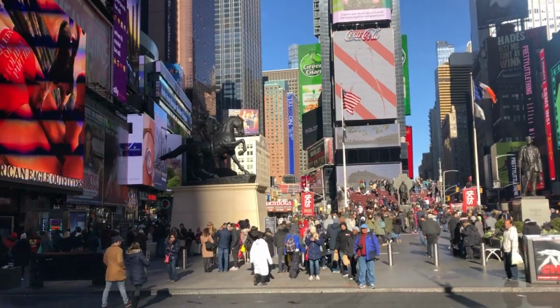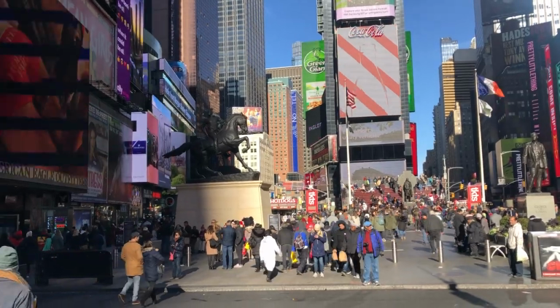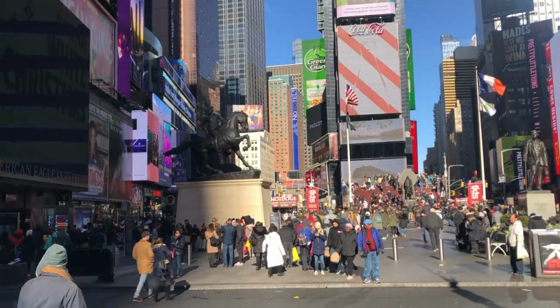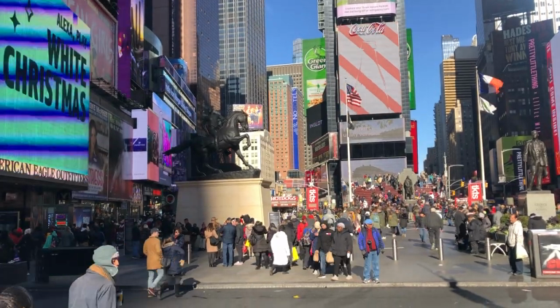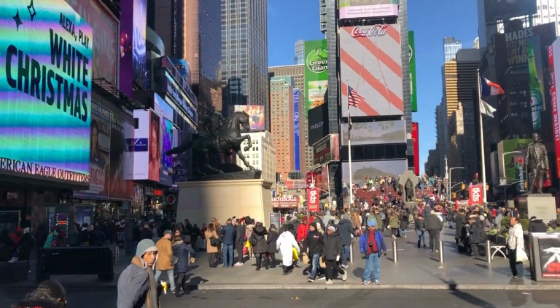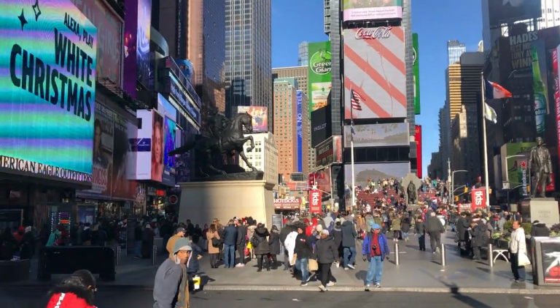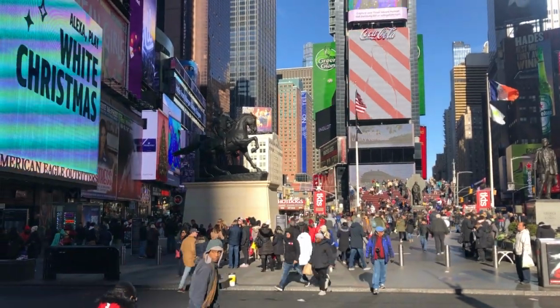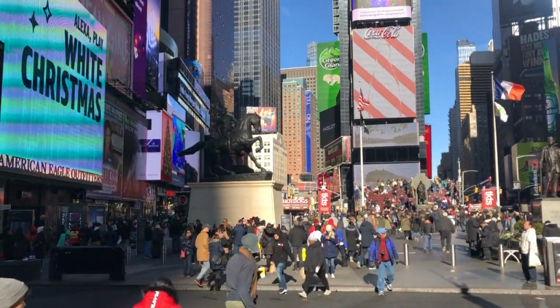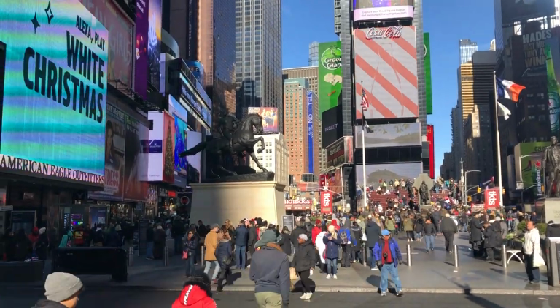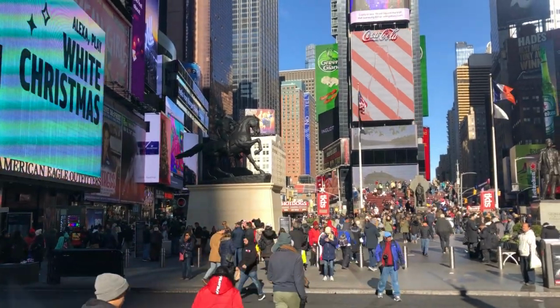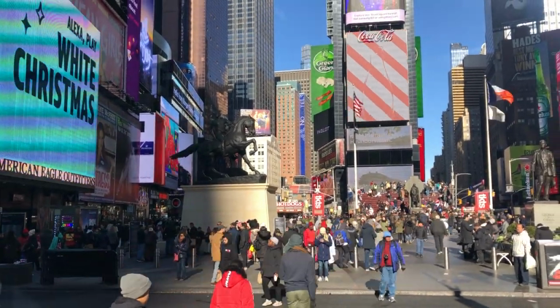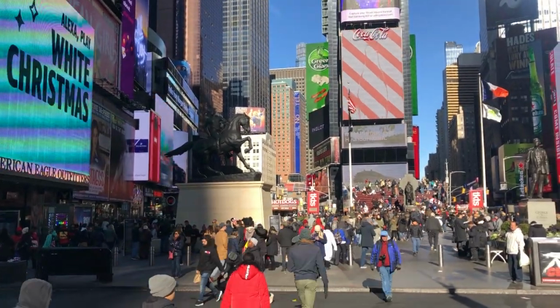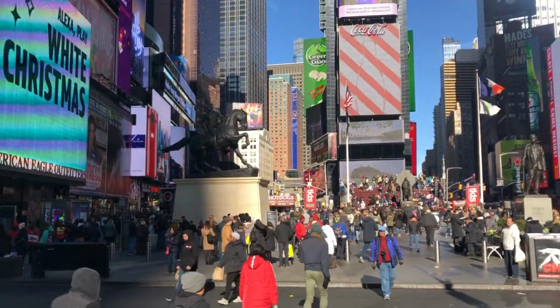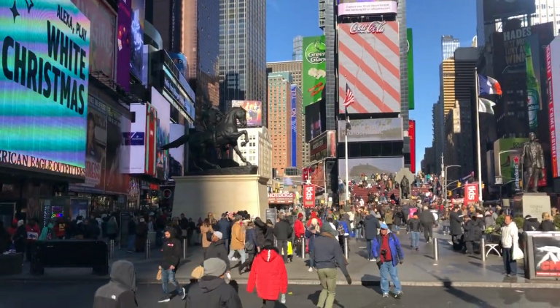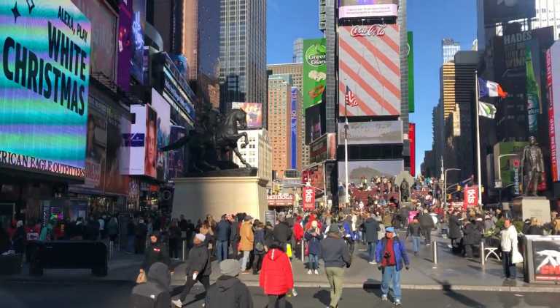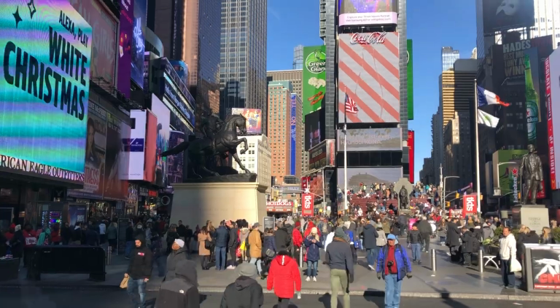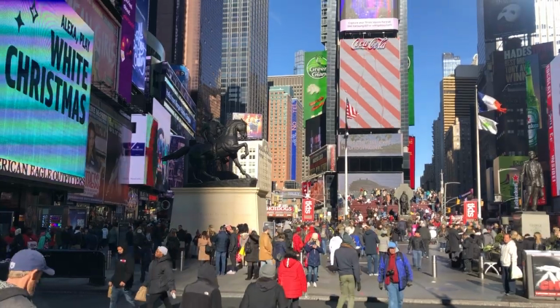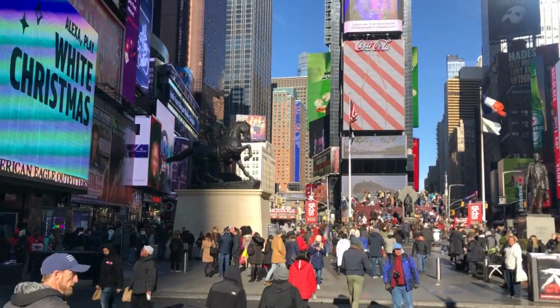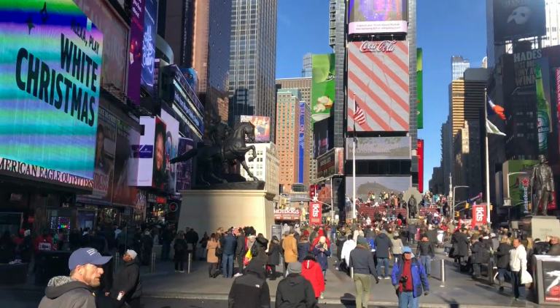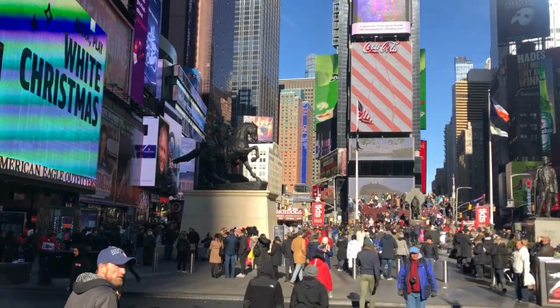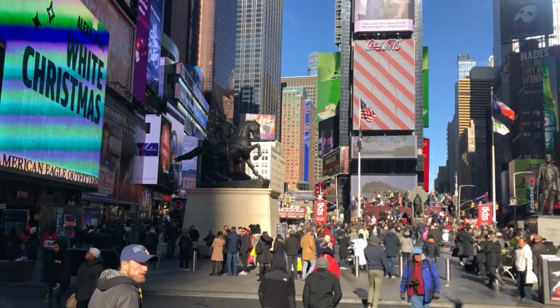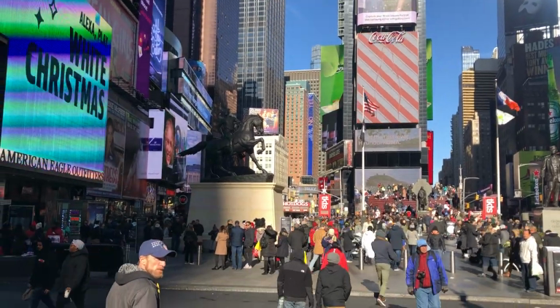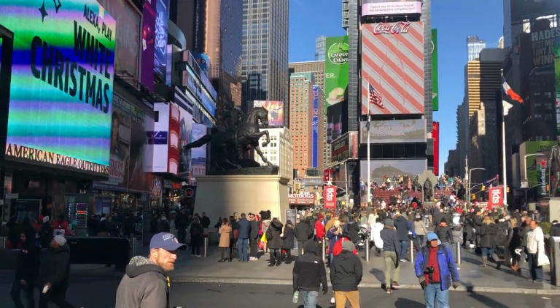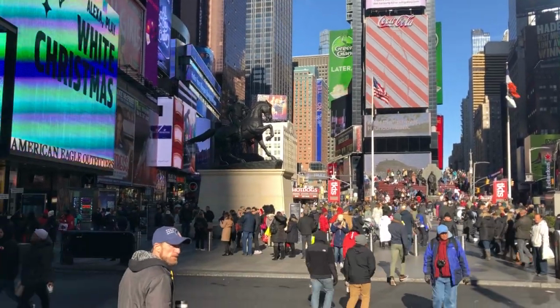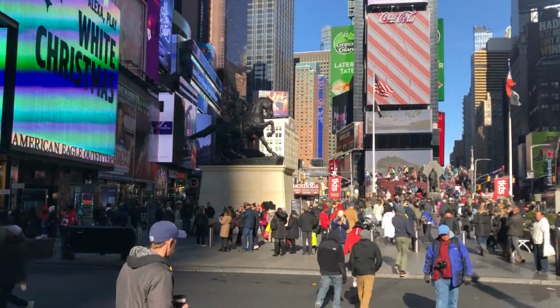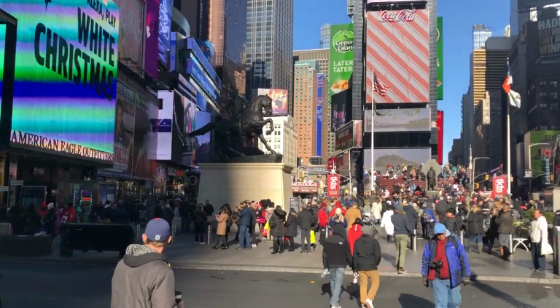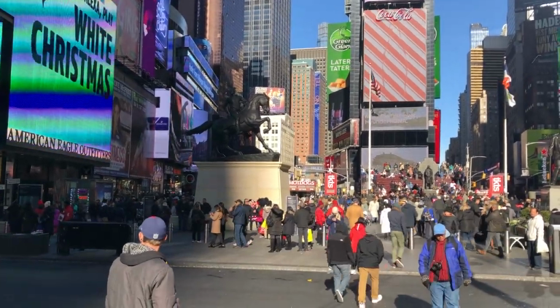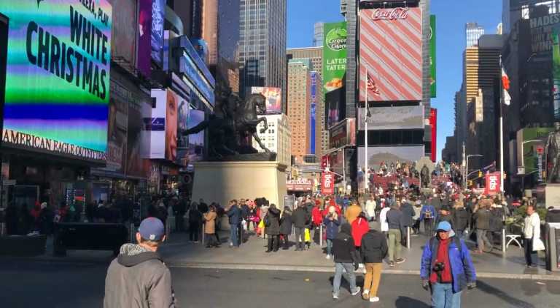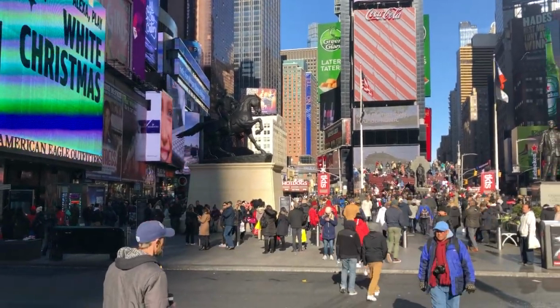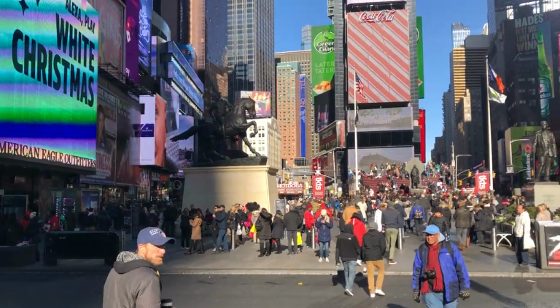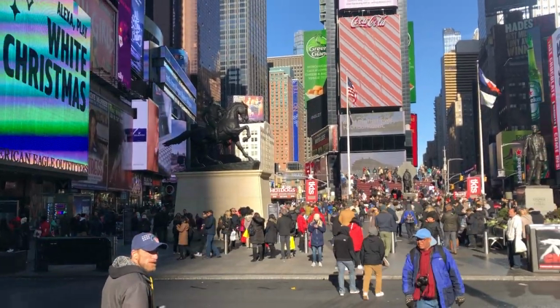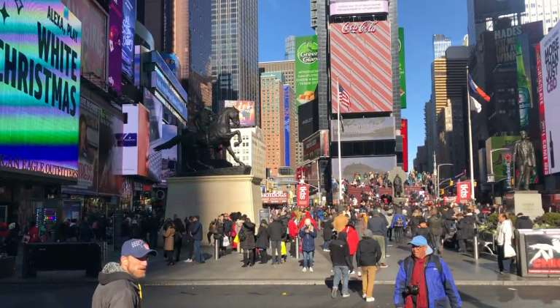Hello friends, family, anyone tuning in to watch today's video tour. It is November 30th of 2019 and I am in Times Square as you can see.